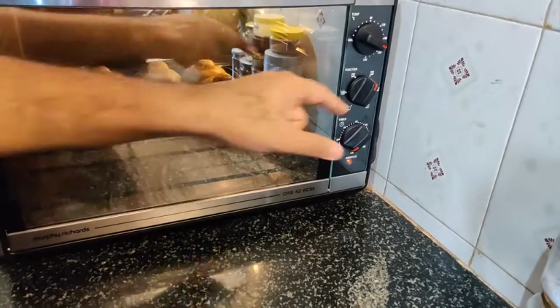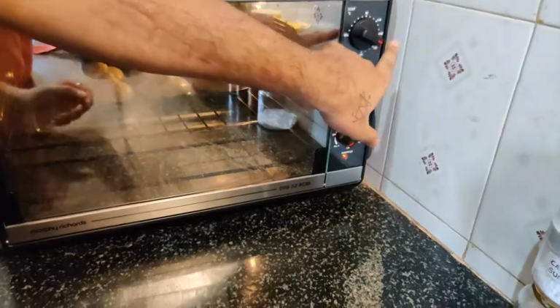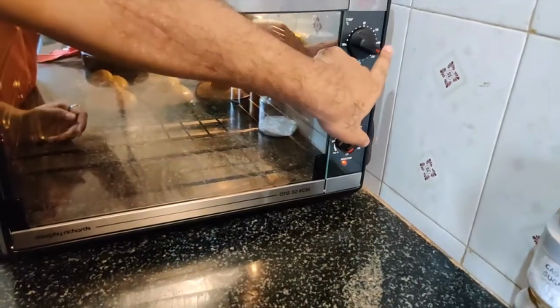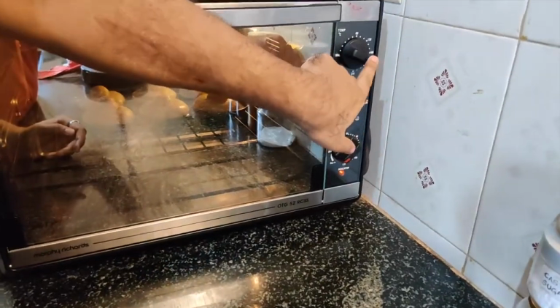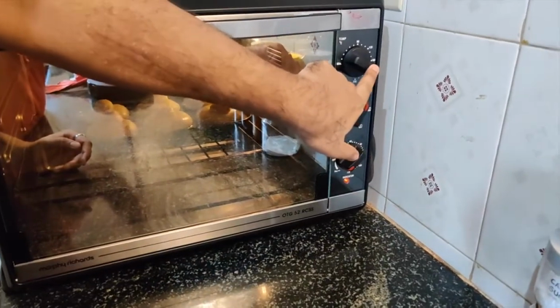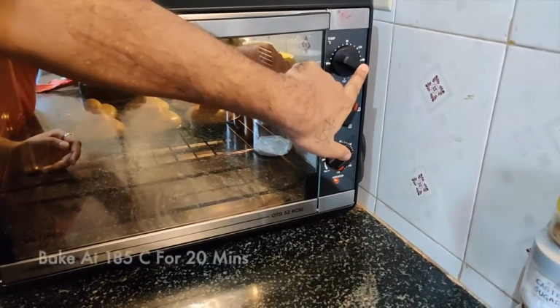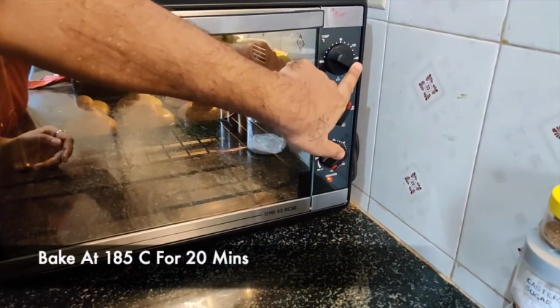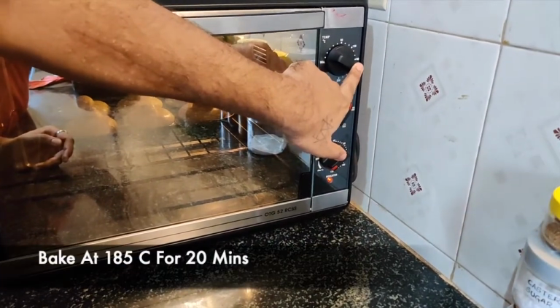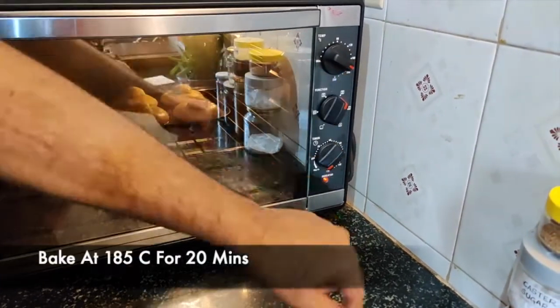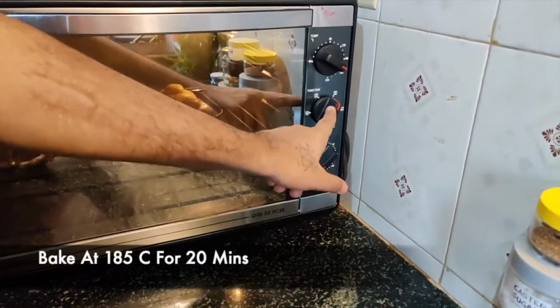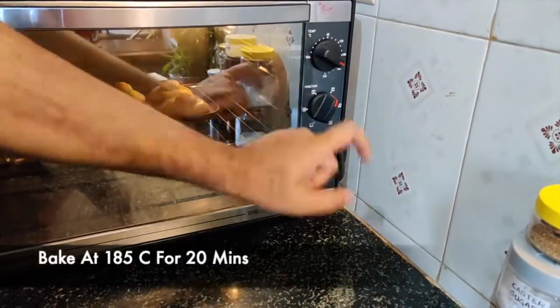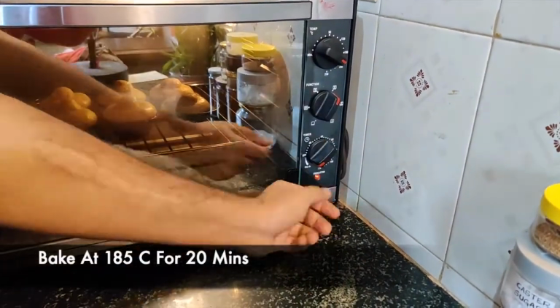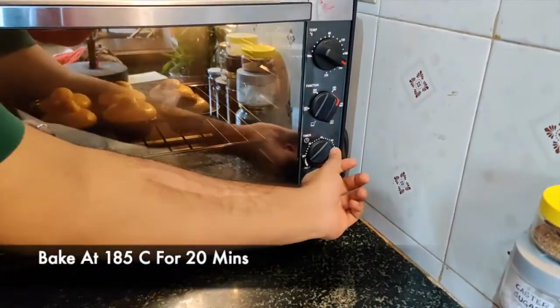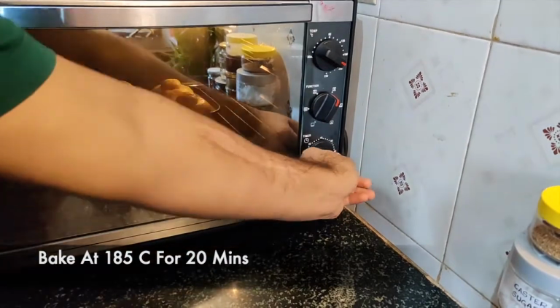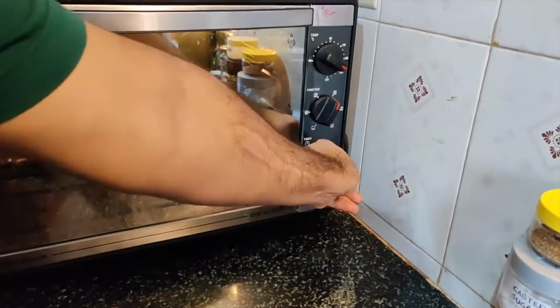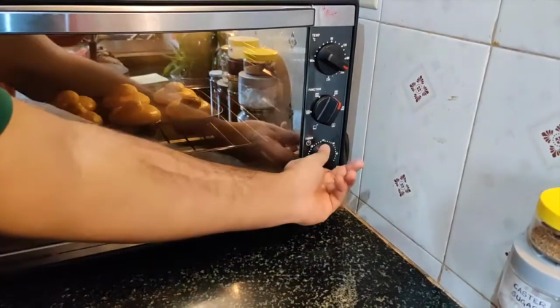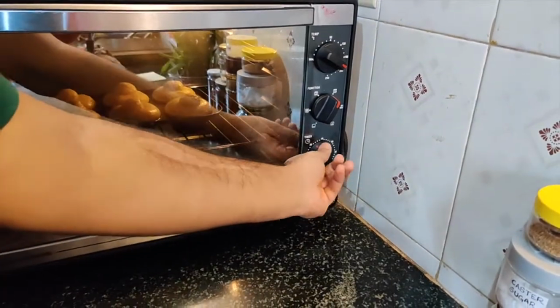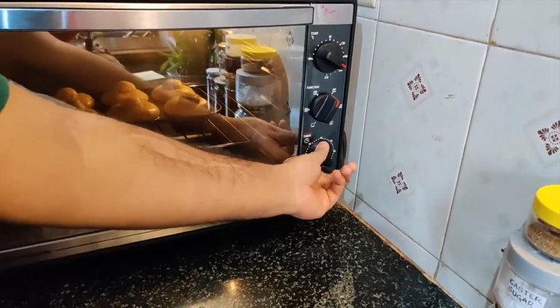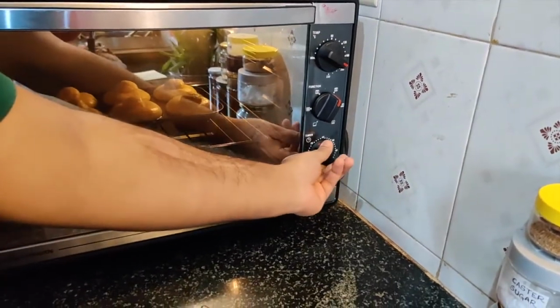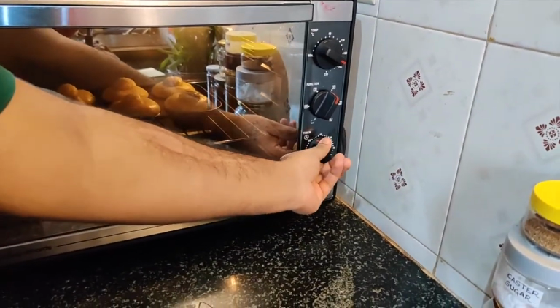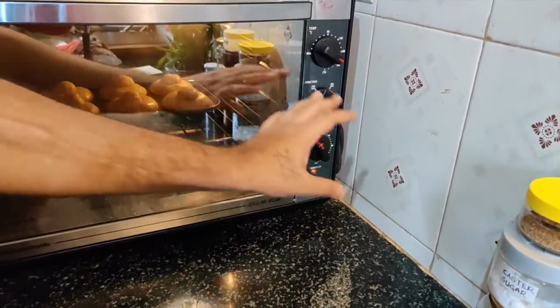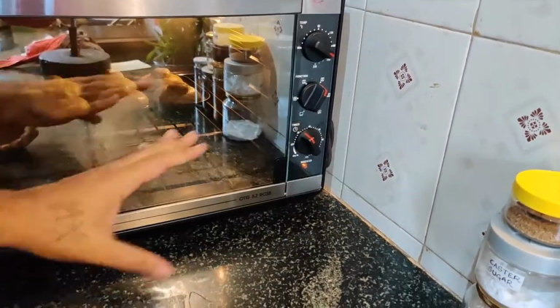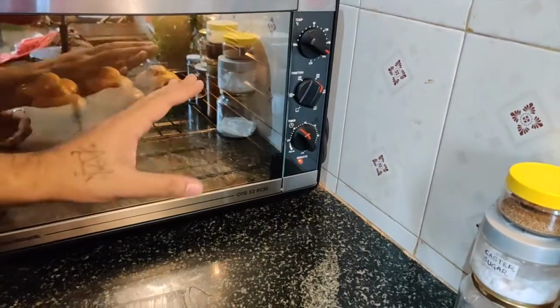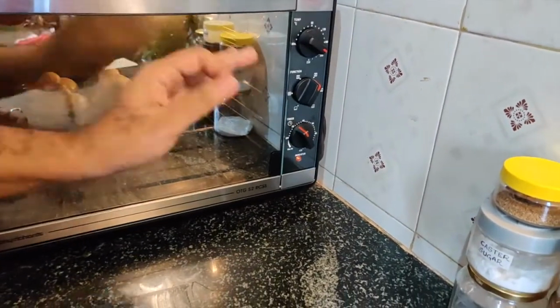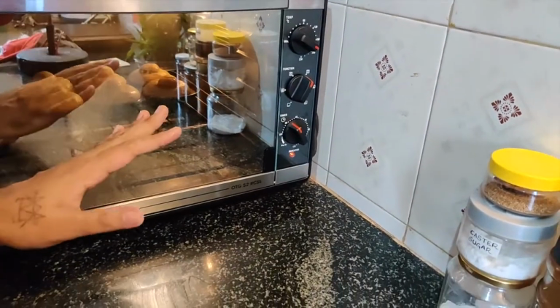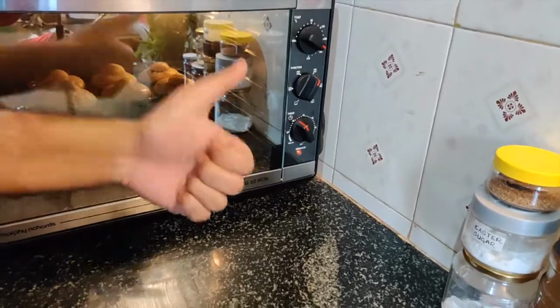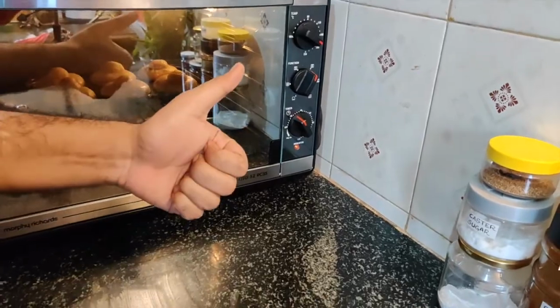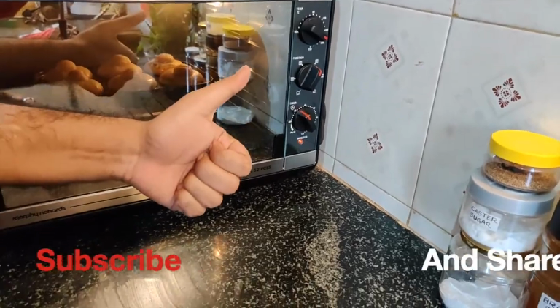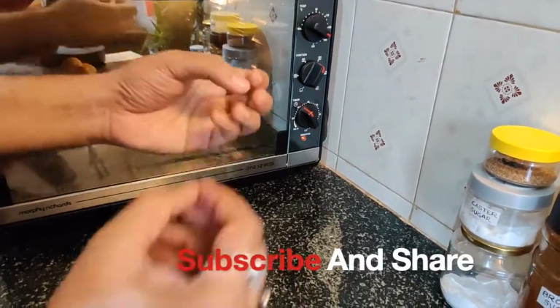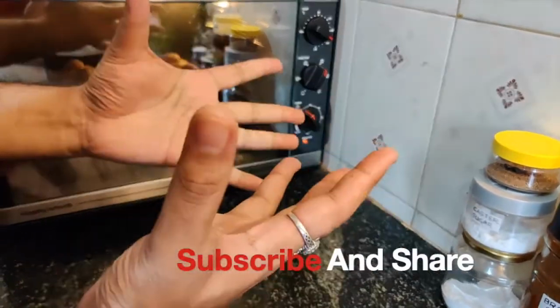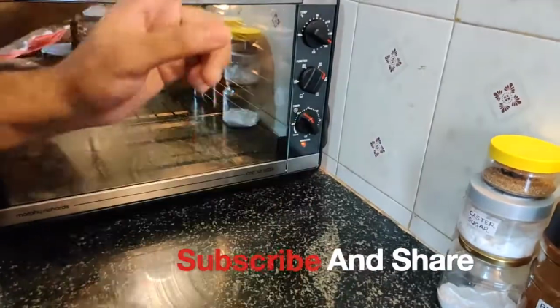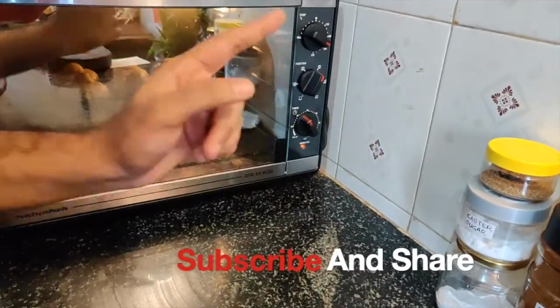I have set the temperature to 185°C and it will be done in 25 minutes. It will come out a good color, and then we will cut it. We will wait for the delicious brioche.